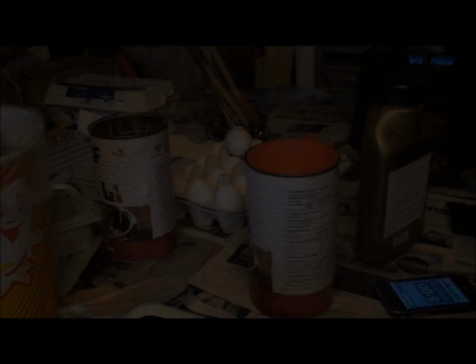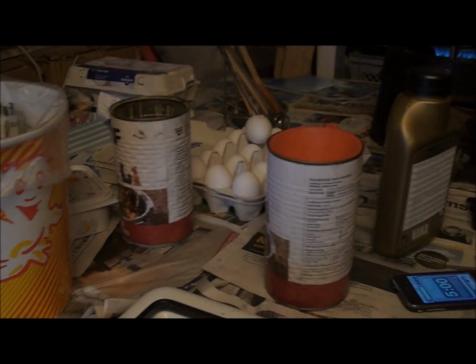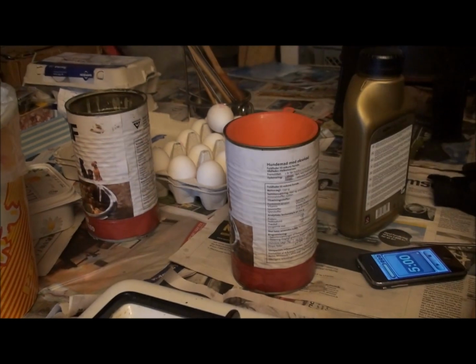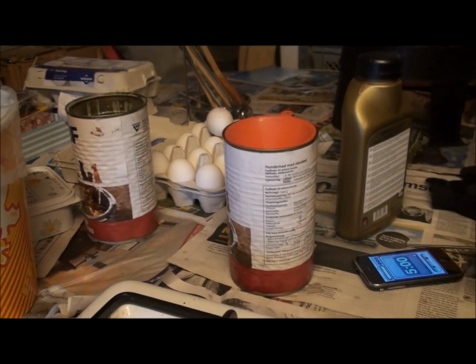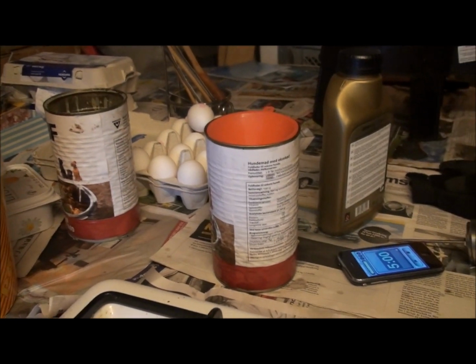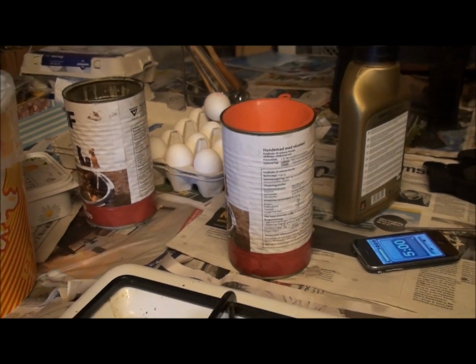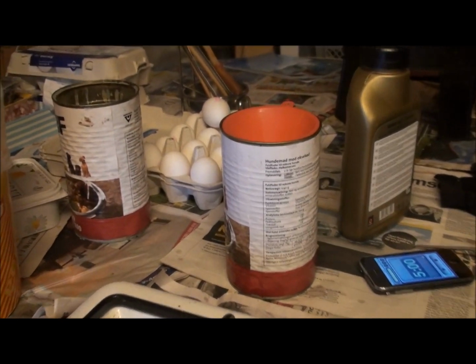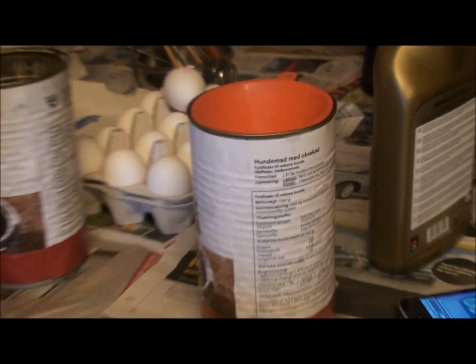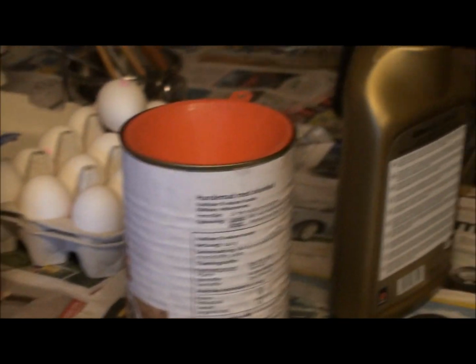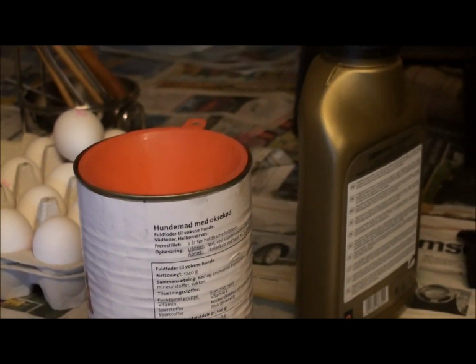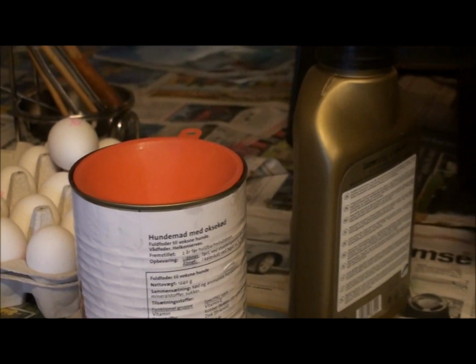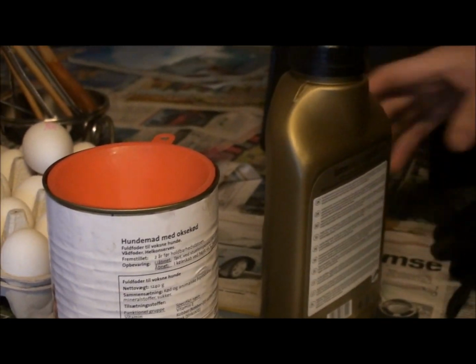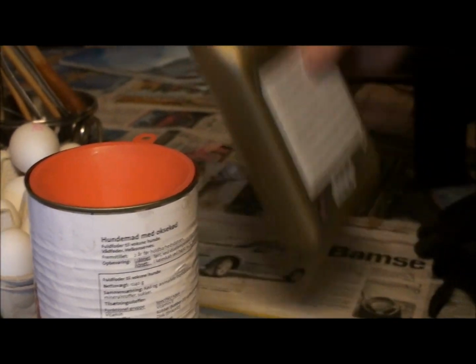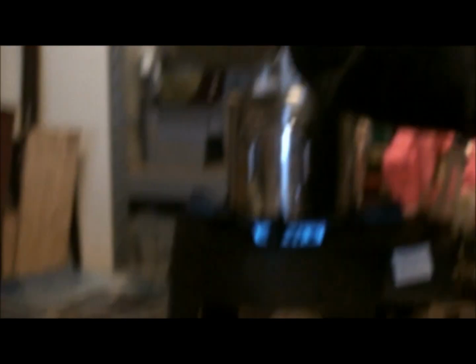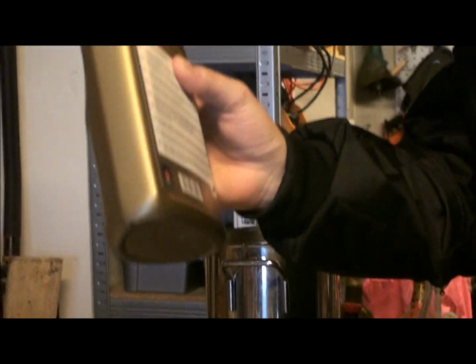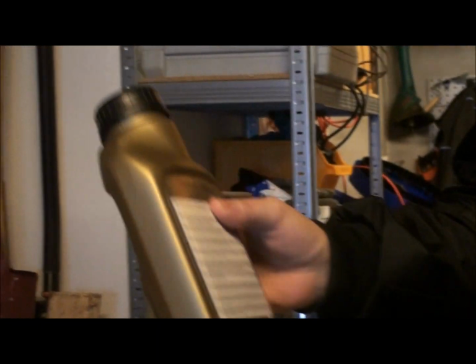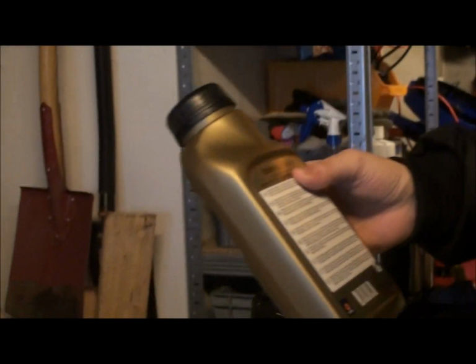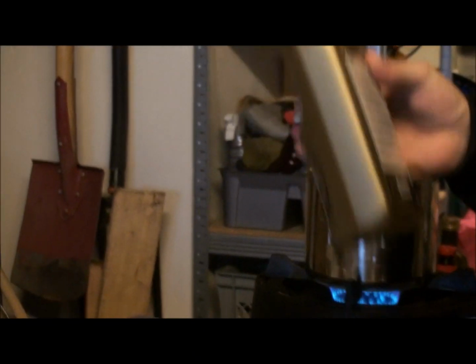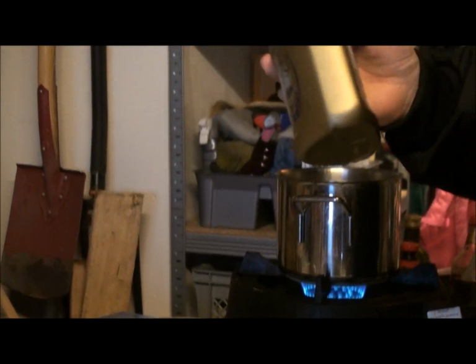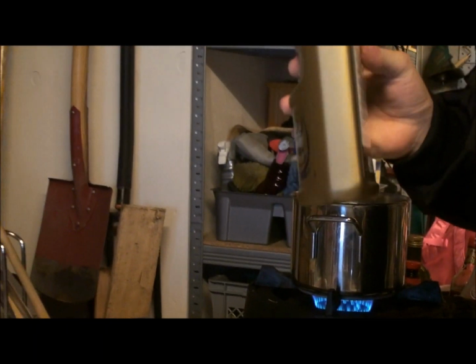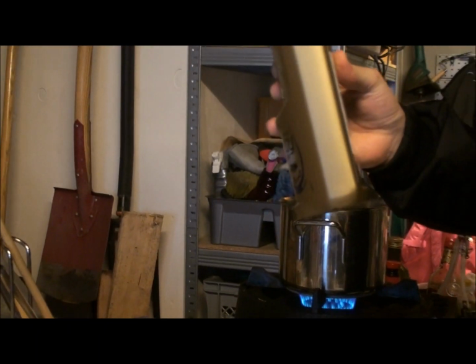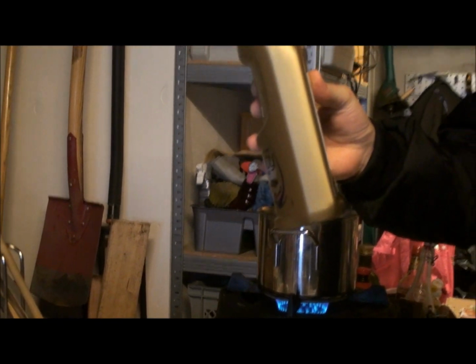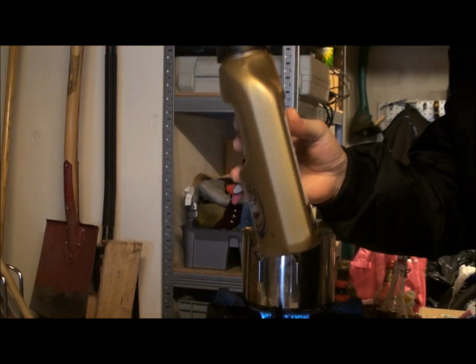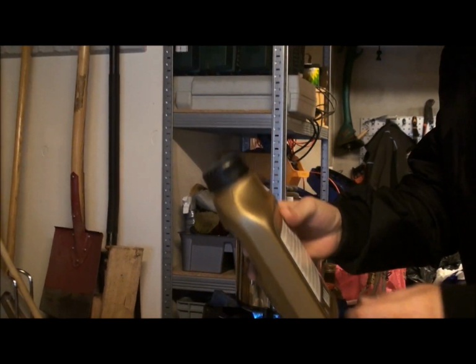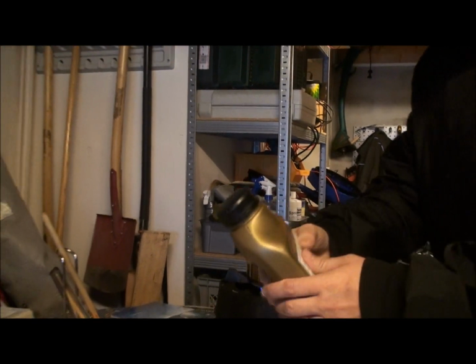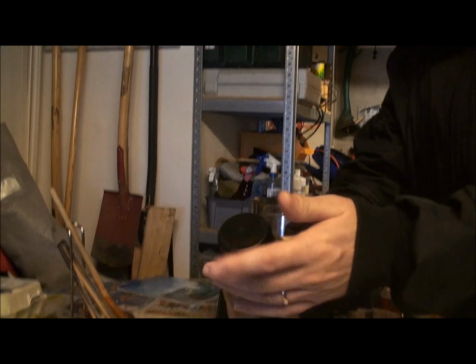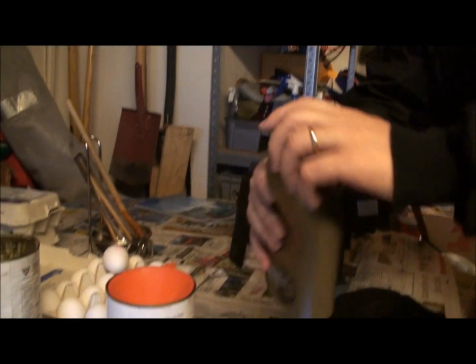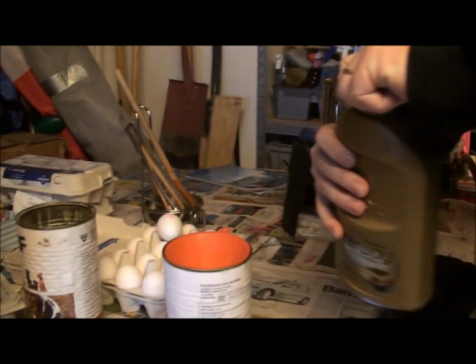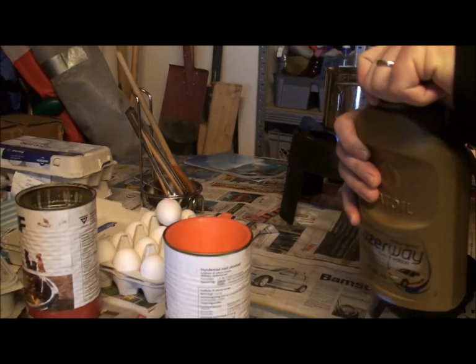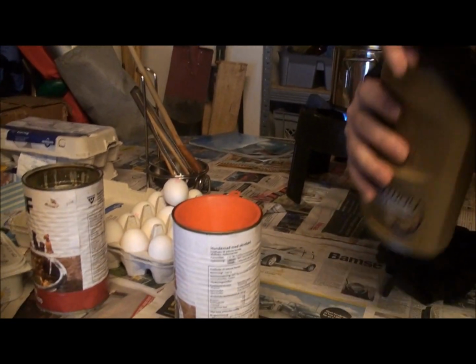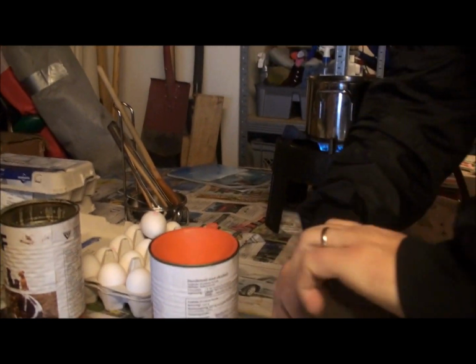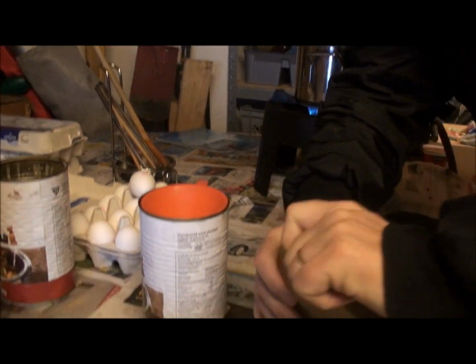The ambient temperature right now is 1 degree Celsius. We will assume this oil has been in the garage the whole time, so it is approximately 1 degree Celsius. I'm going to open up this 5W40 motor oil.